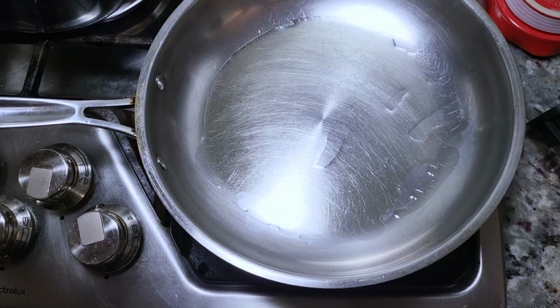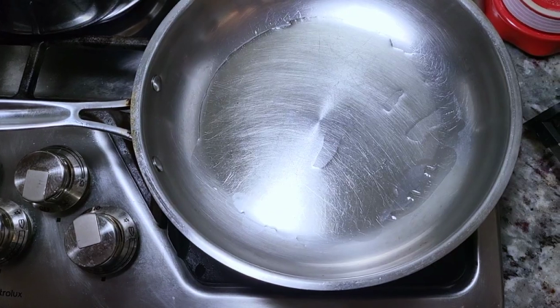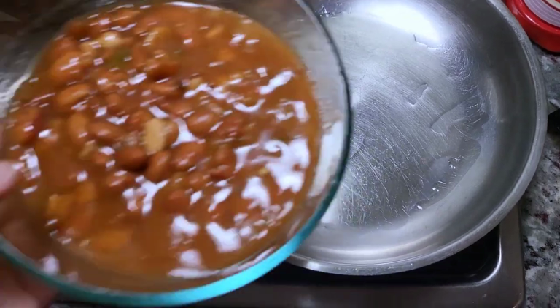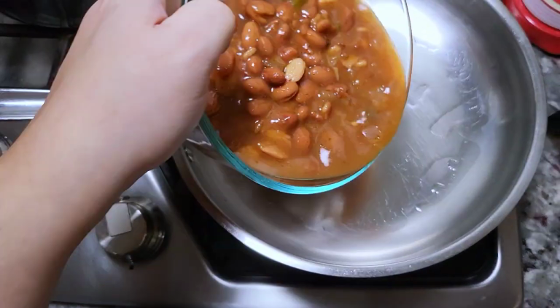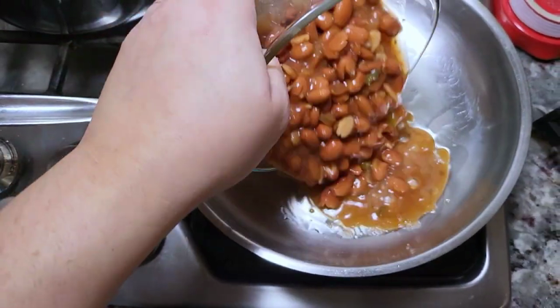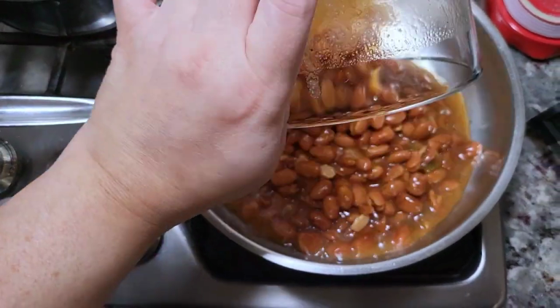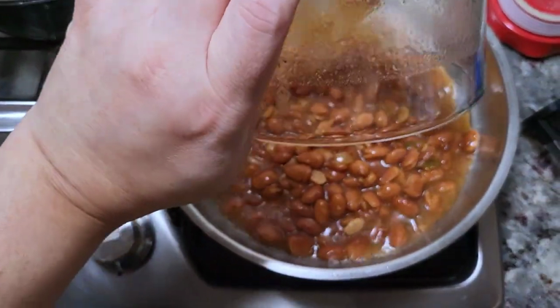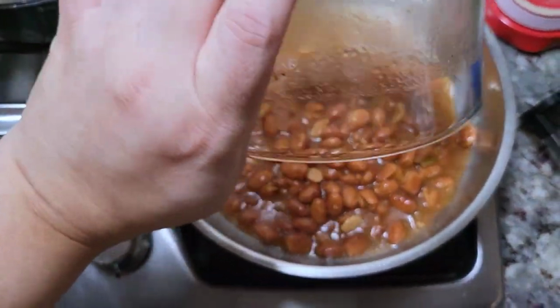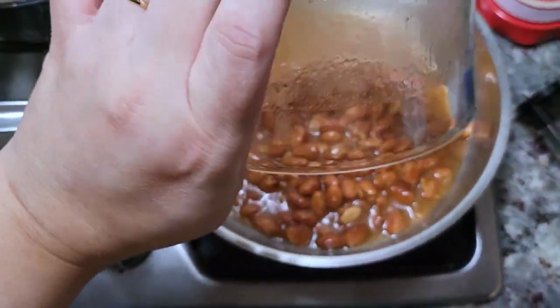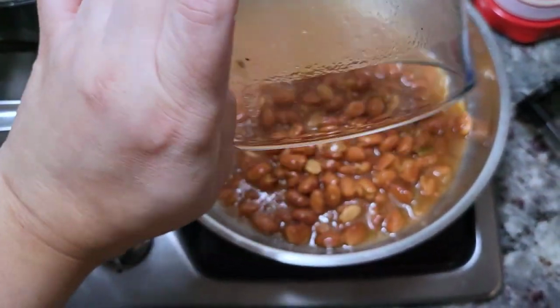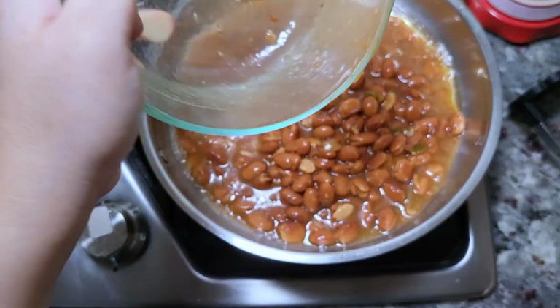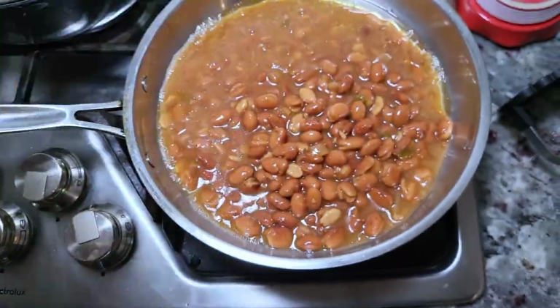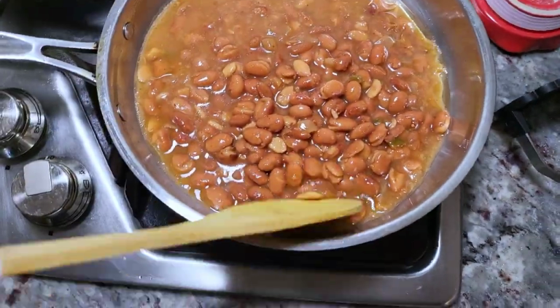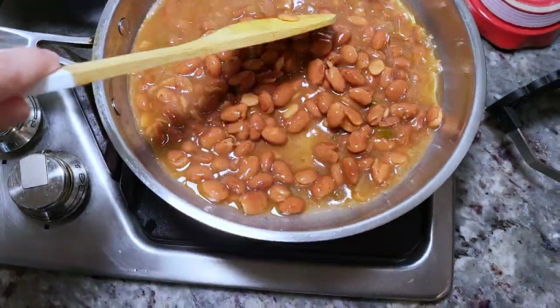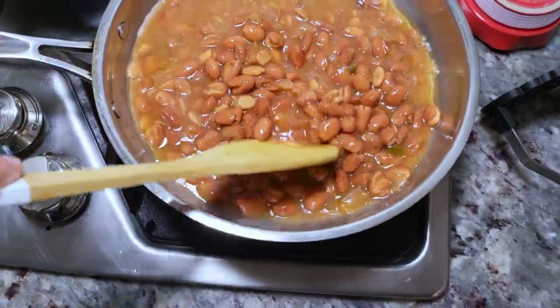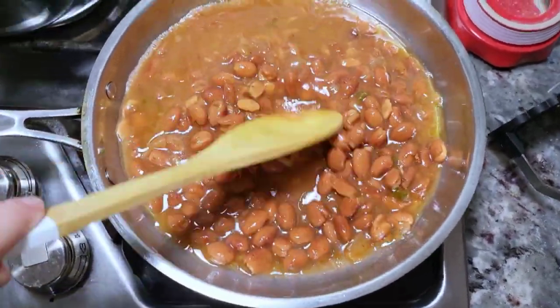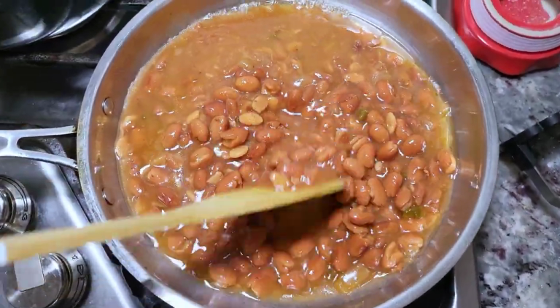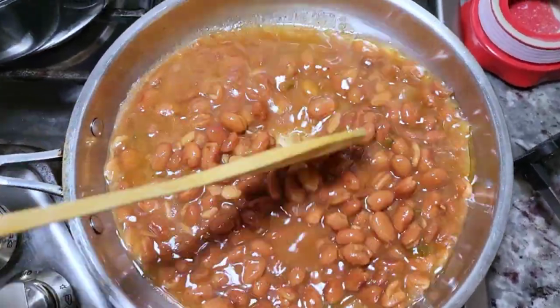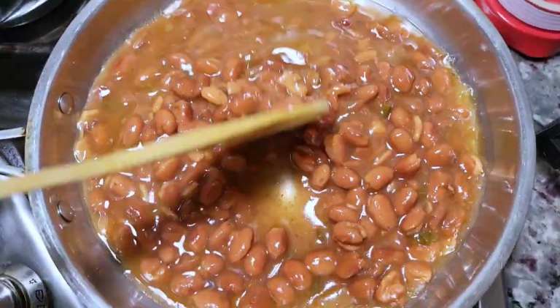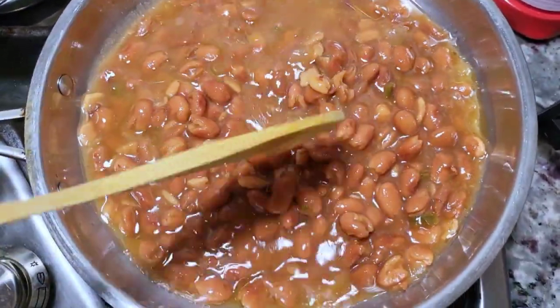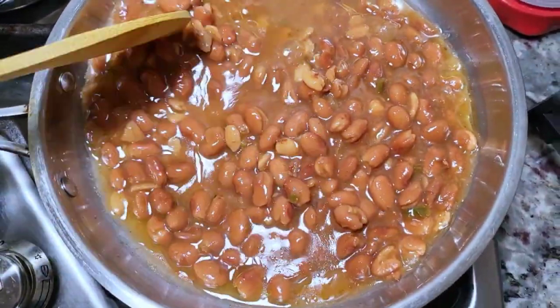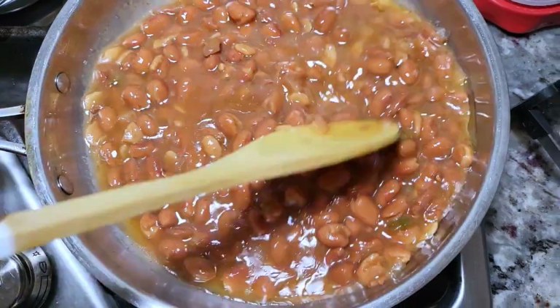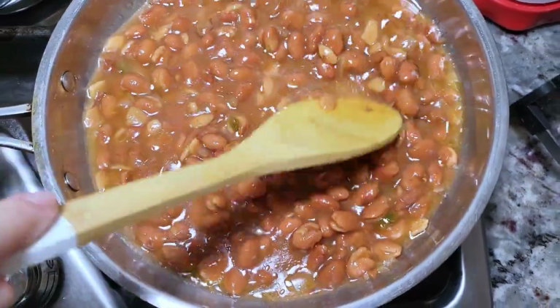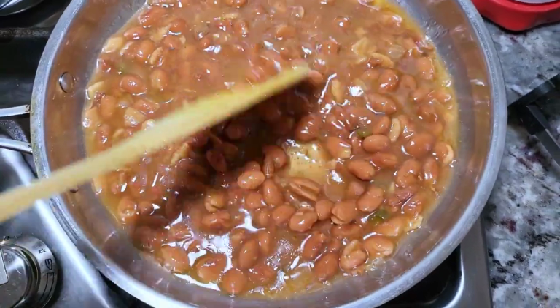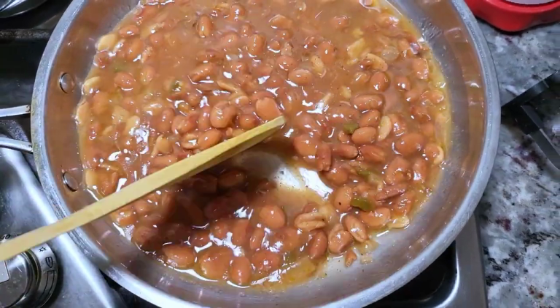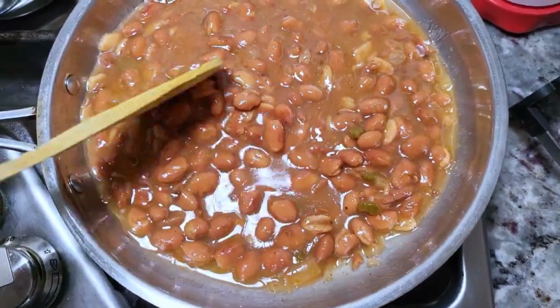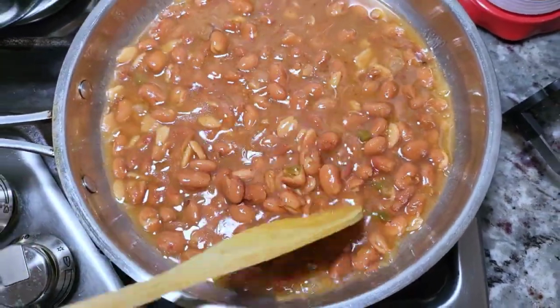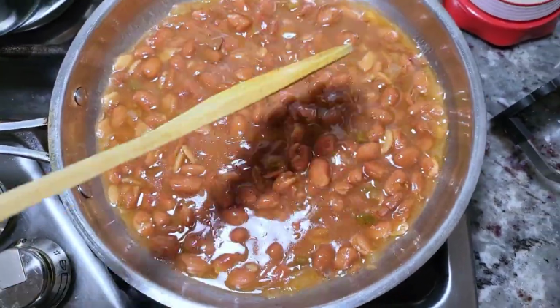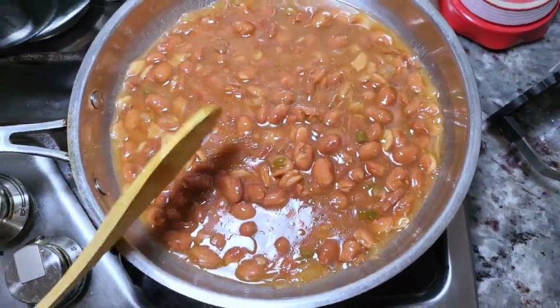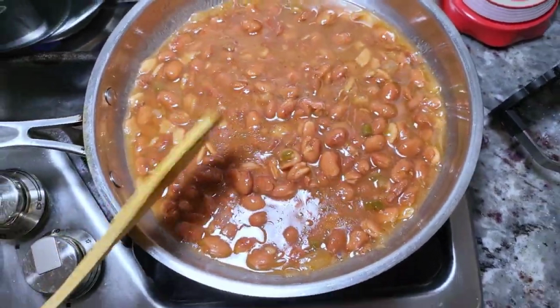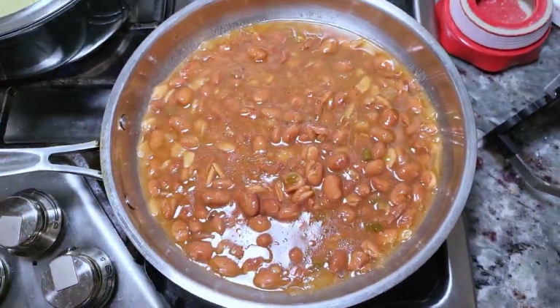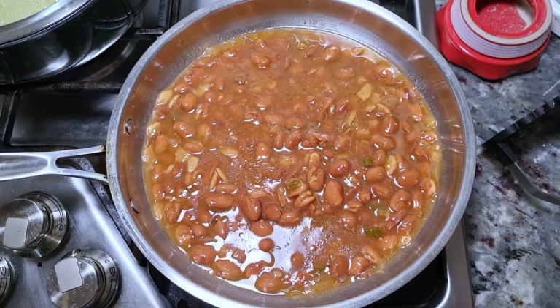I'm going to add everything in this container into the pan. I'll mix this around and what I want to do is bring it to a simmer and let it simmer for about five minutes to heat through and kind of soften — it makes it easier to mash.